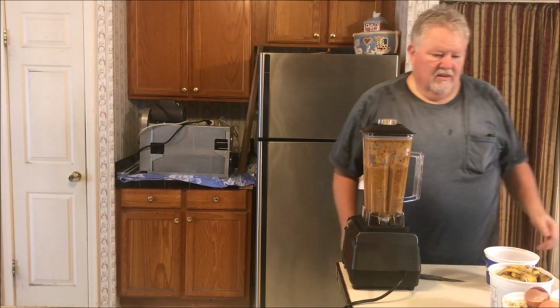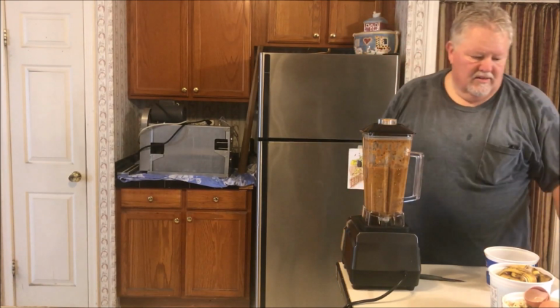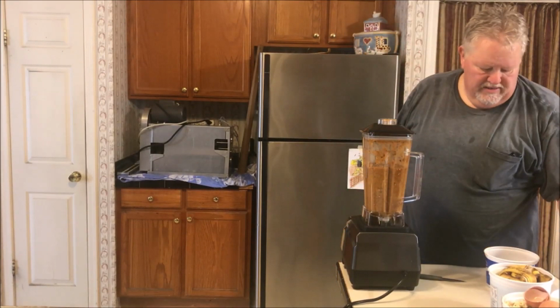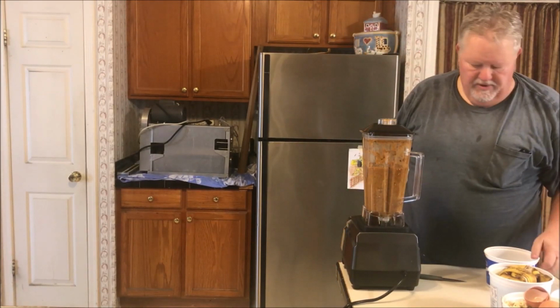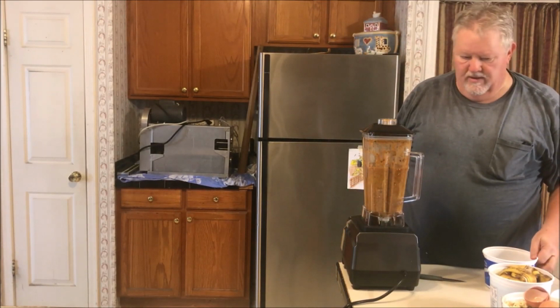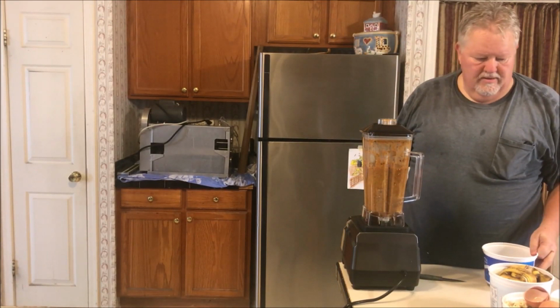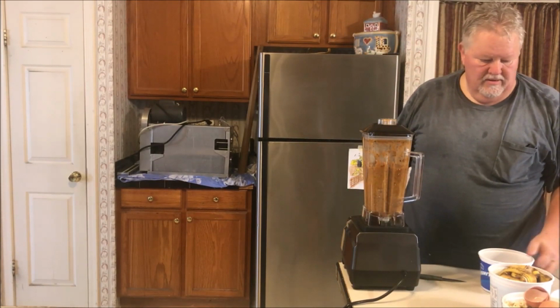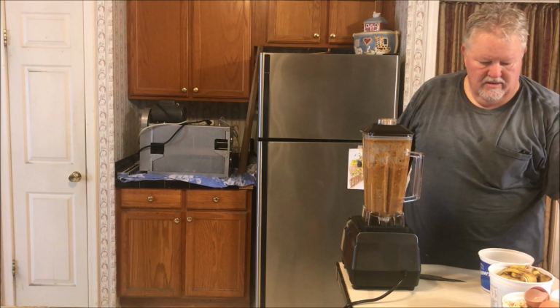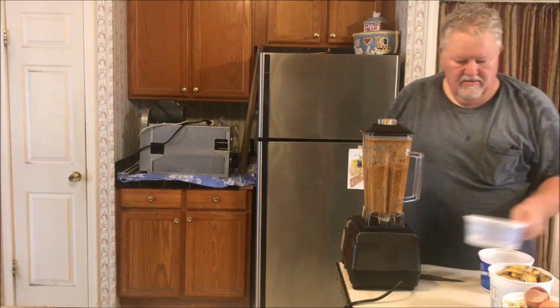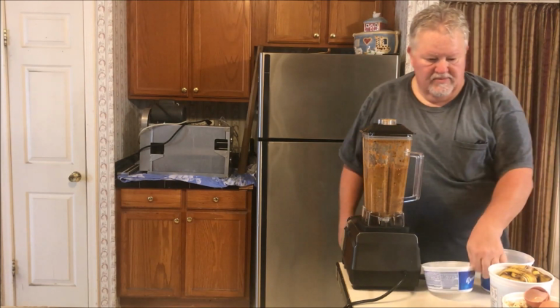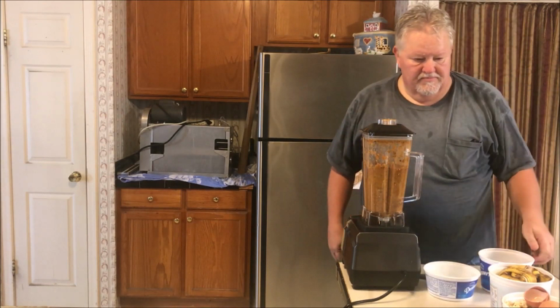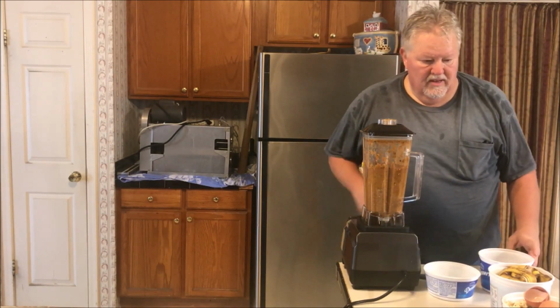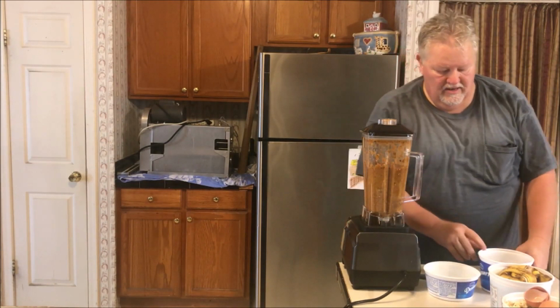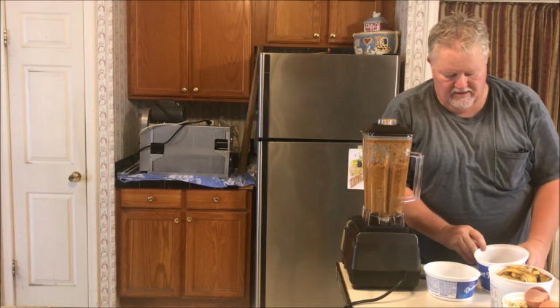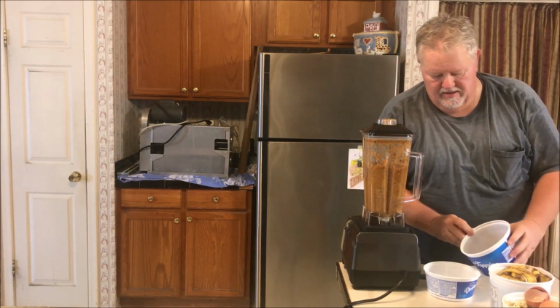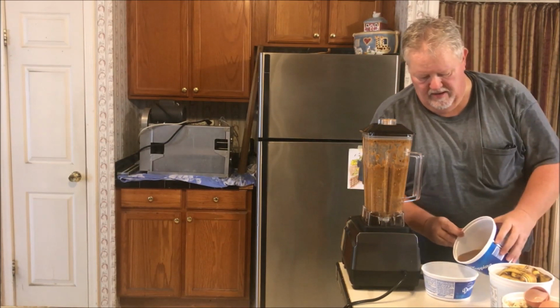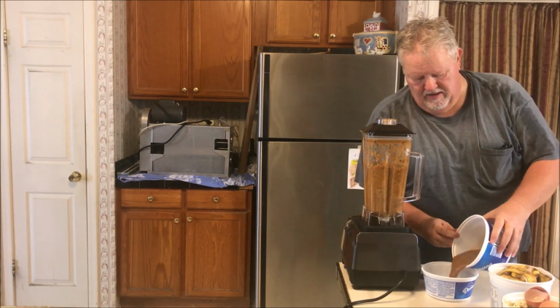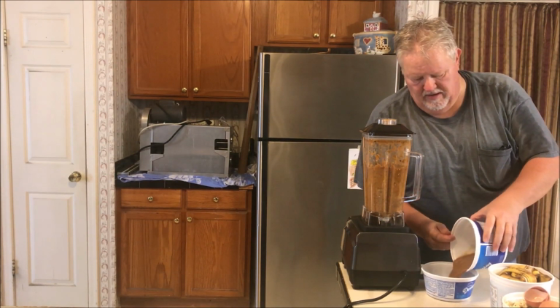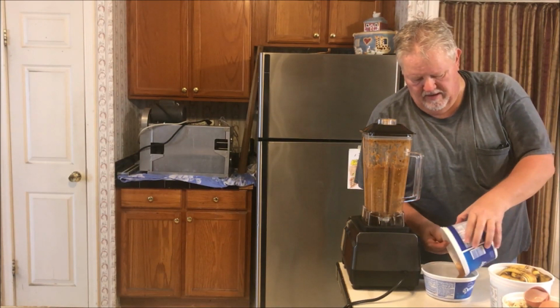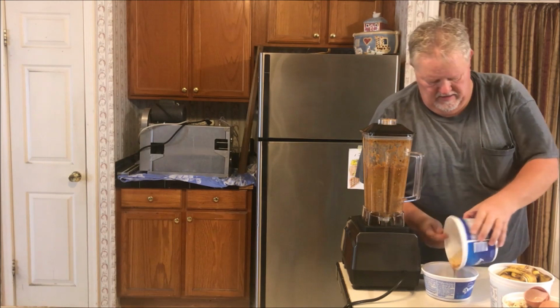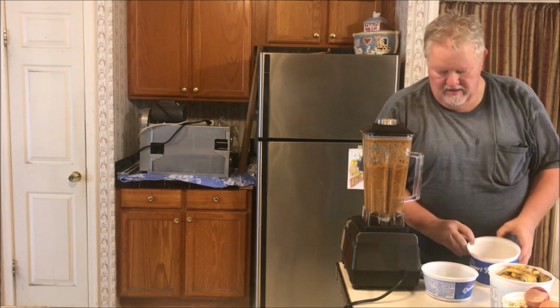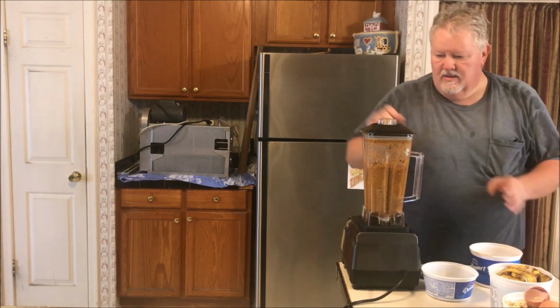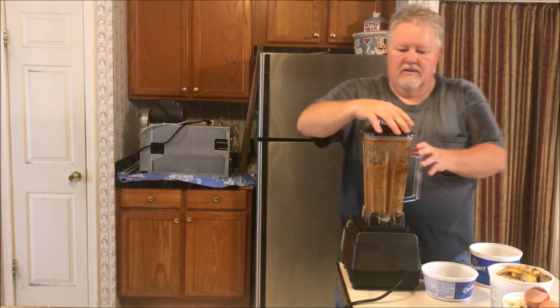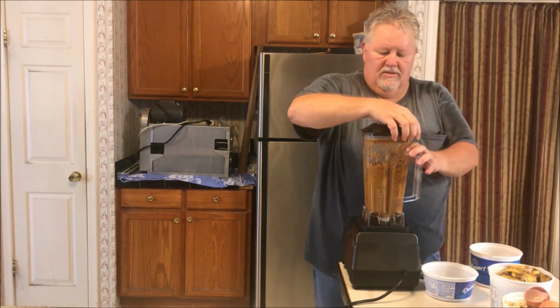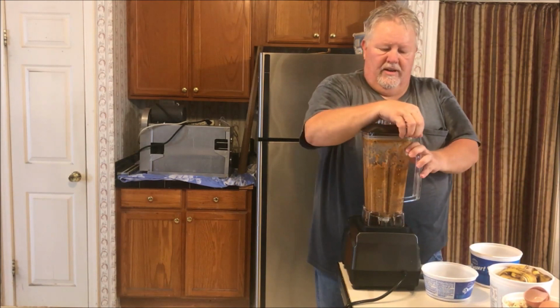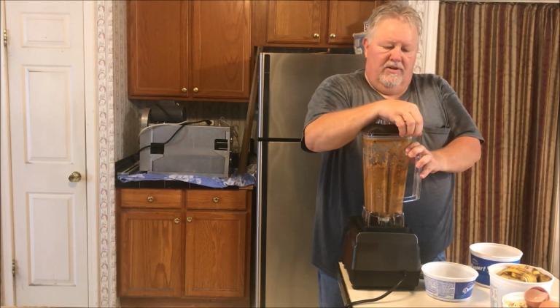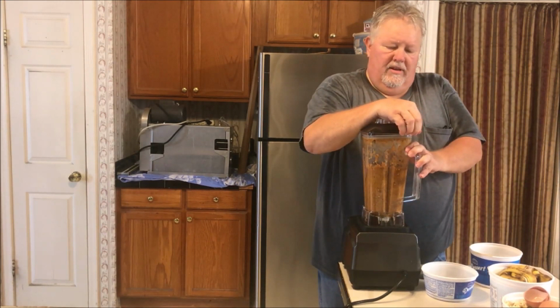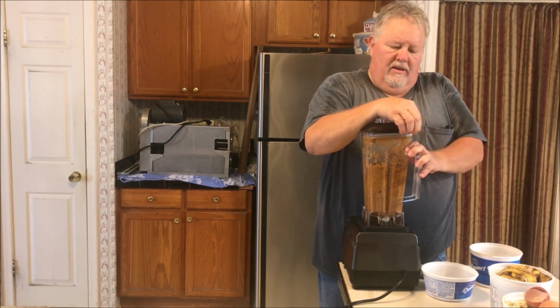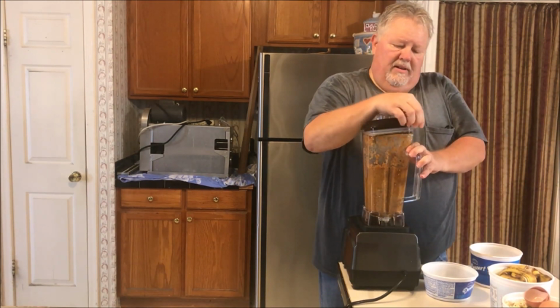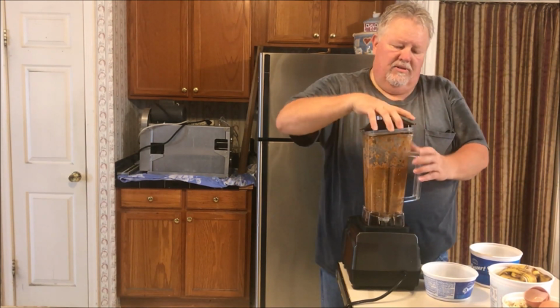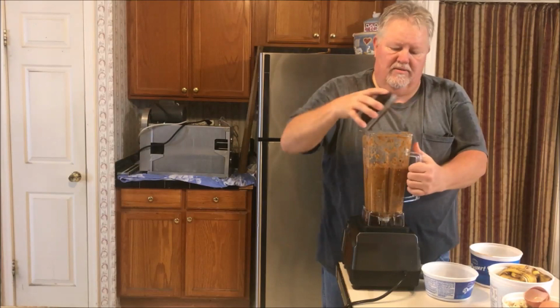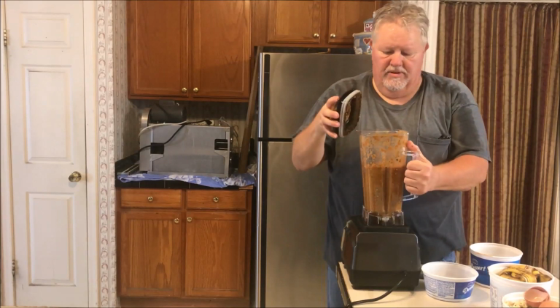Looks like we mixed it up pretty well. This is ready and I'll show you in a minute how we go out and put it in with the worms.